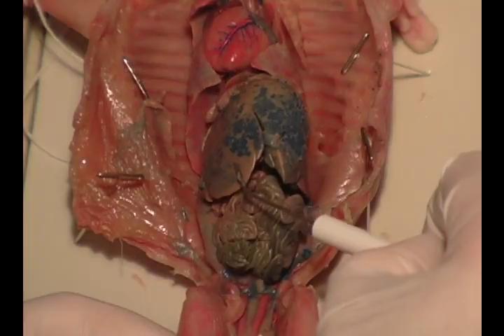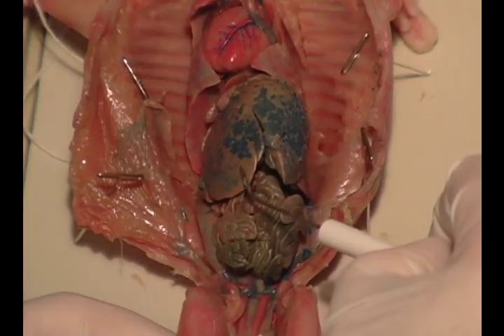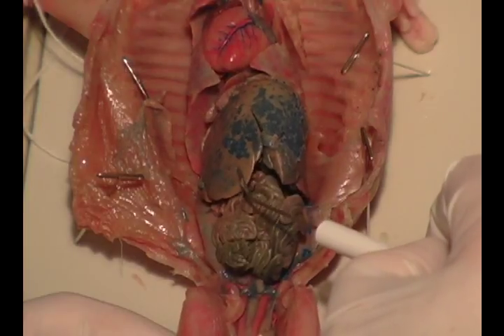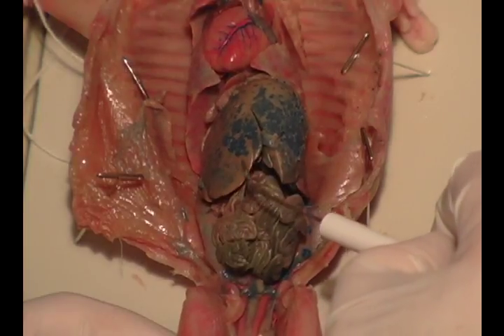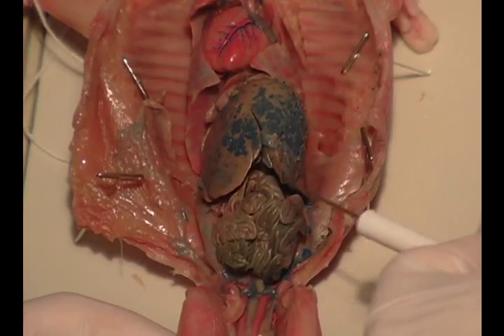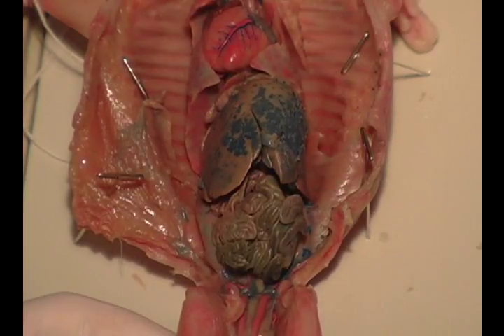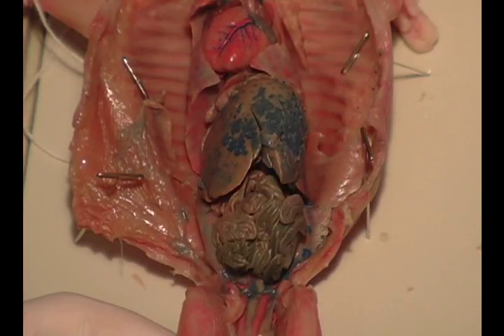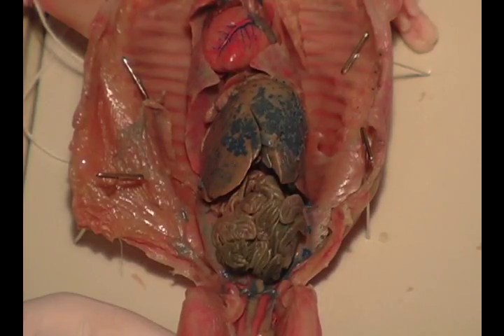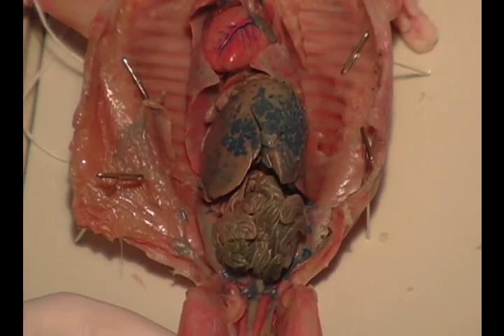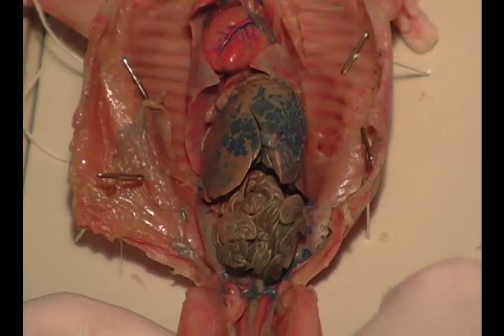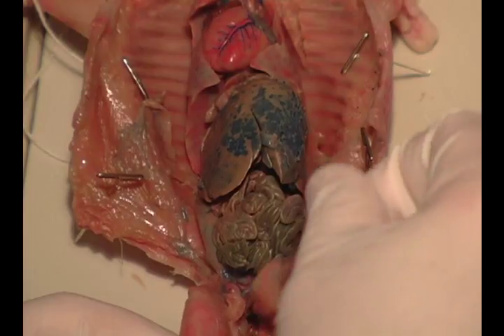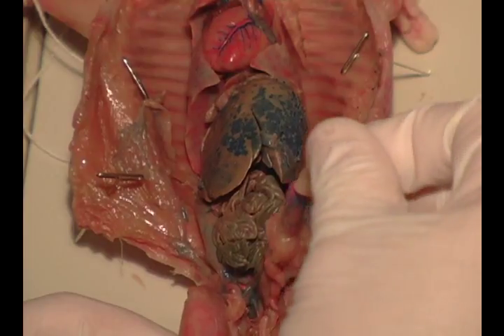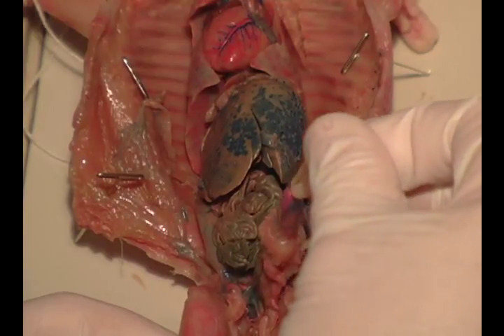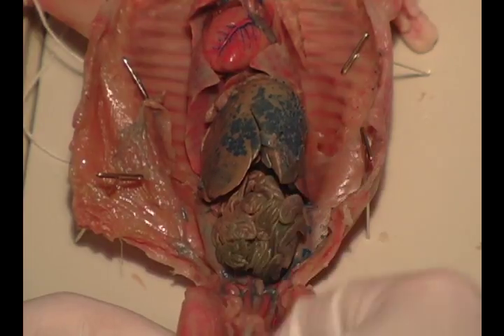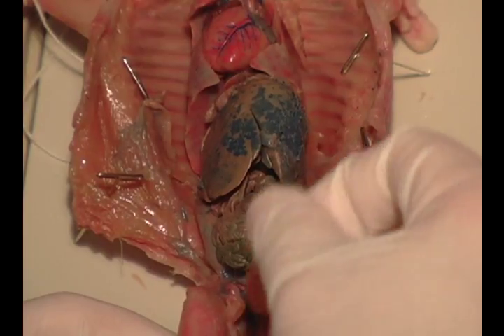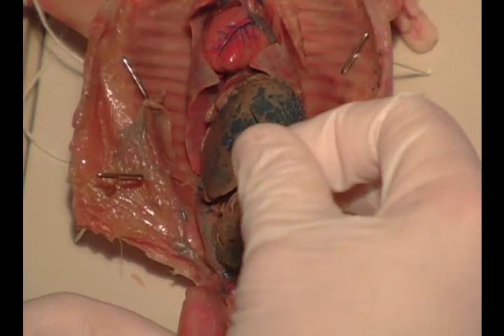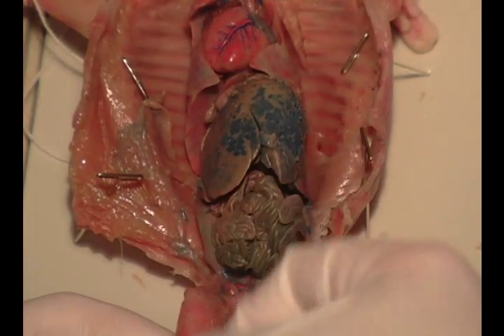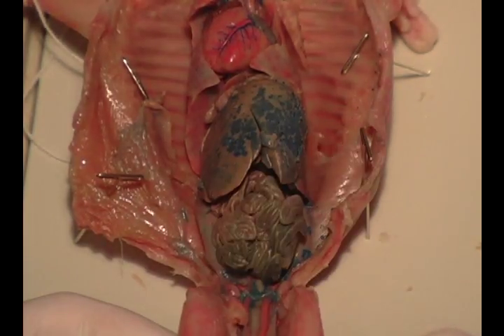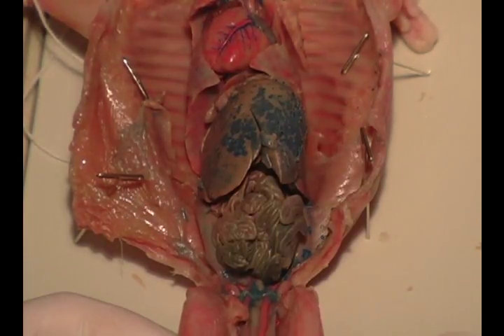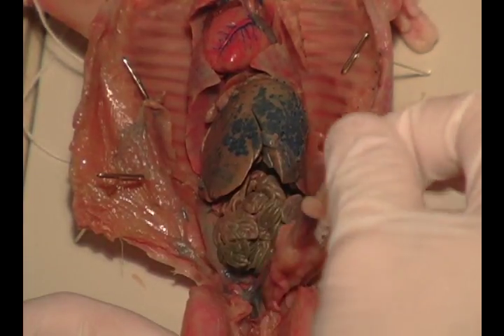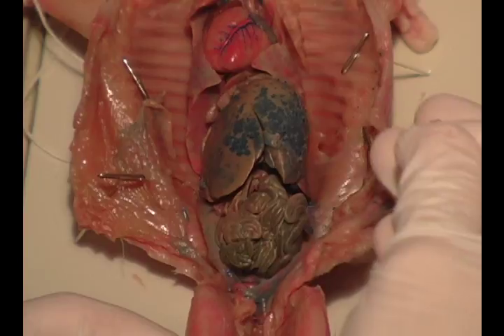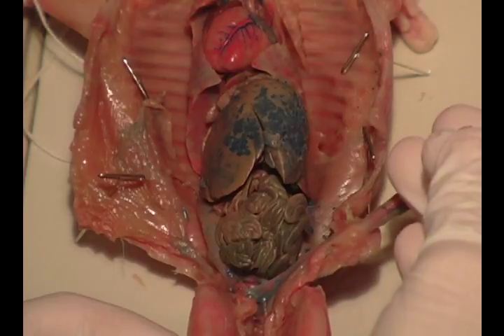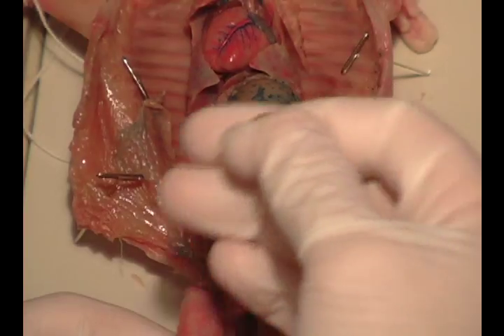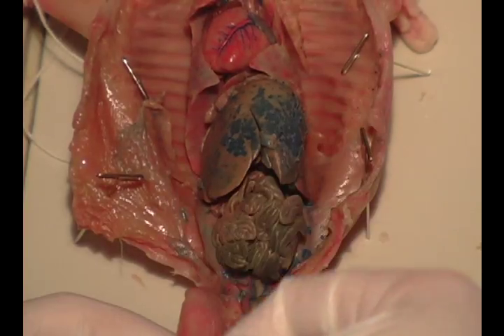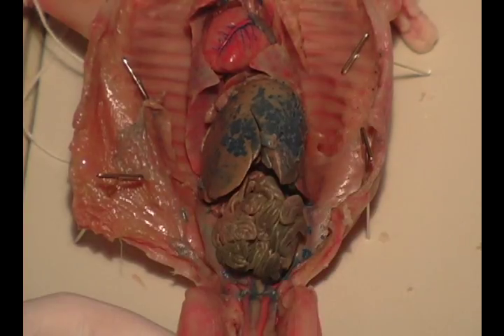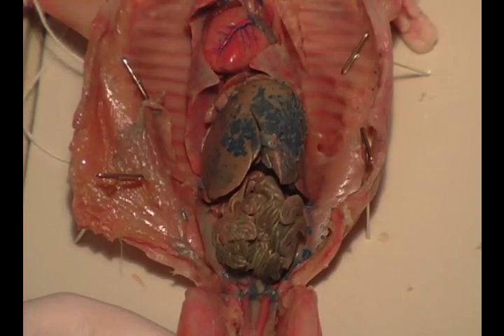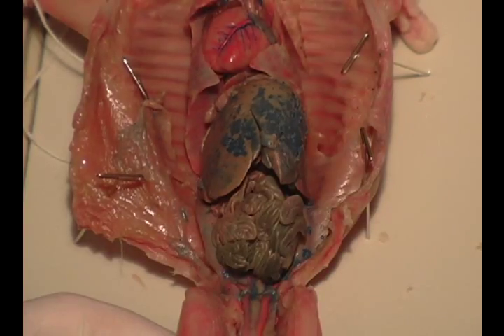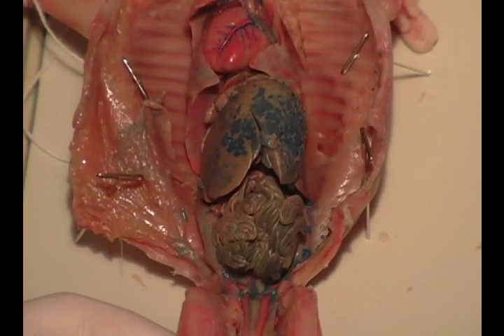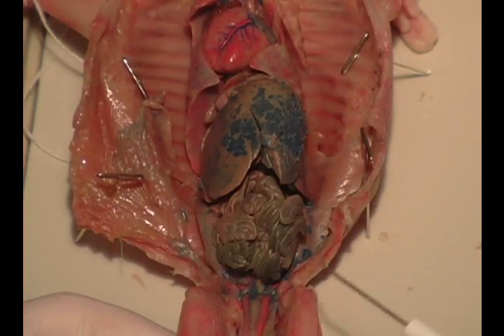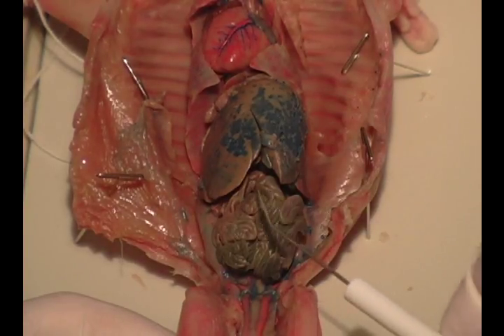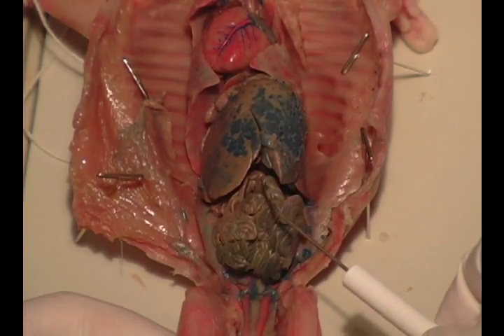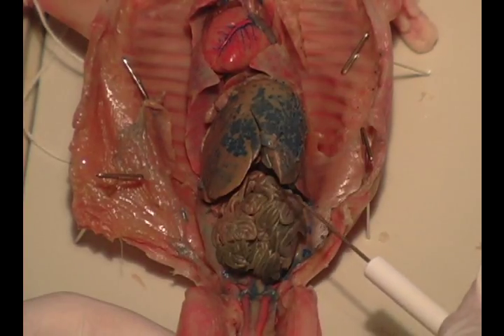It's normally kind of this grayish color. And just to help you, this is the umbilical cord here, which I removed. It's still connected like it should be, but I just cut away around it so we could get it out of the way and see what's going on.